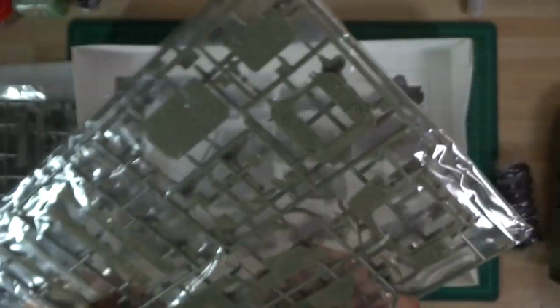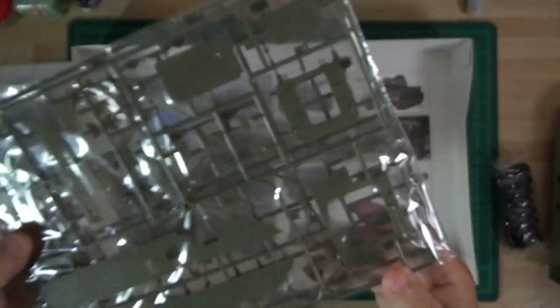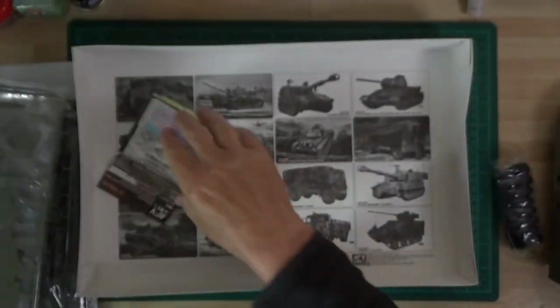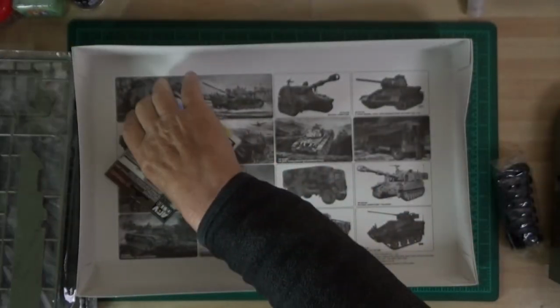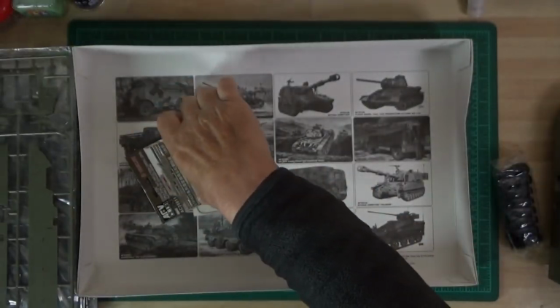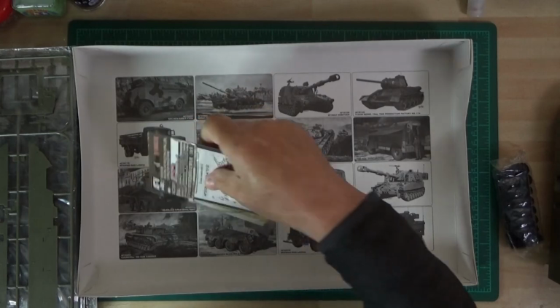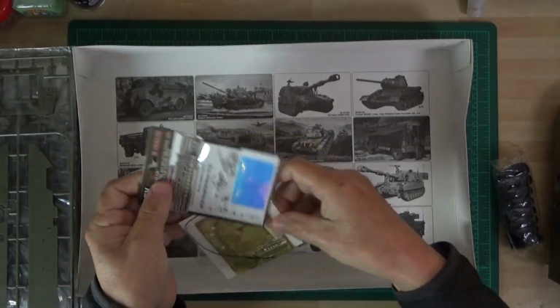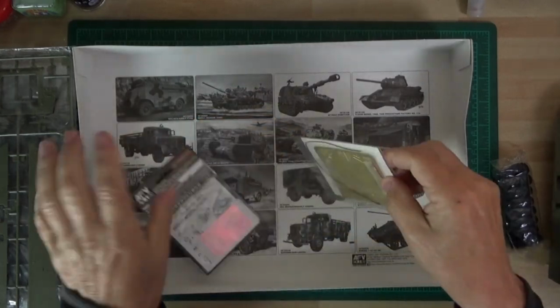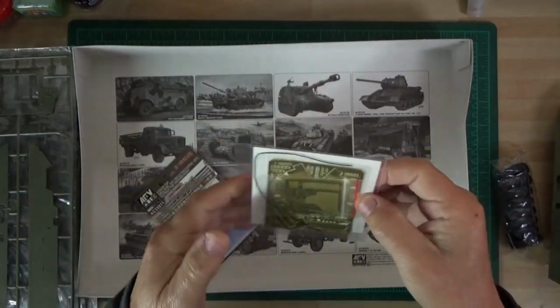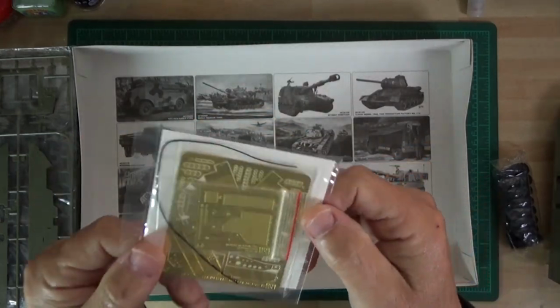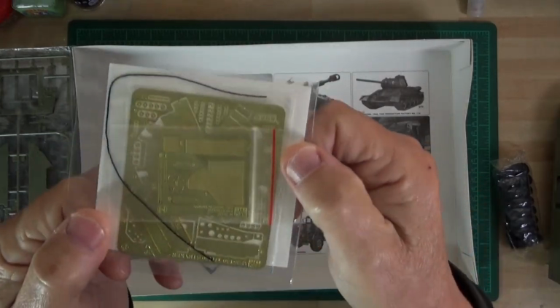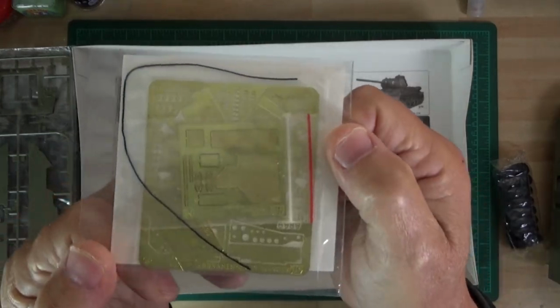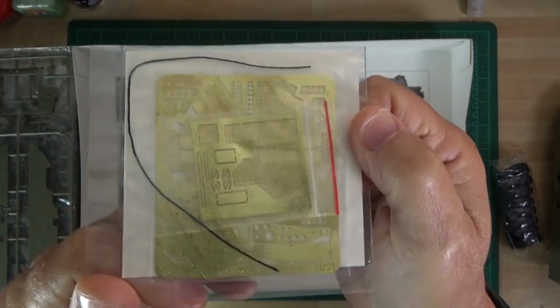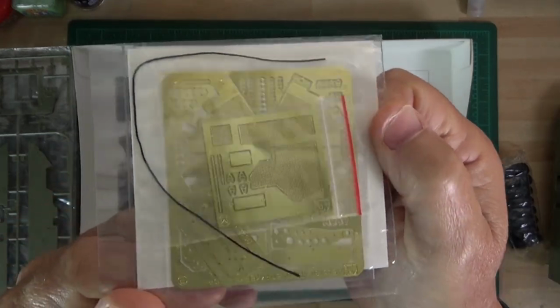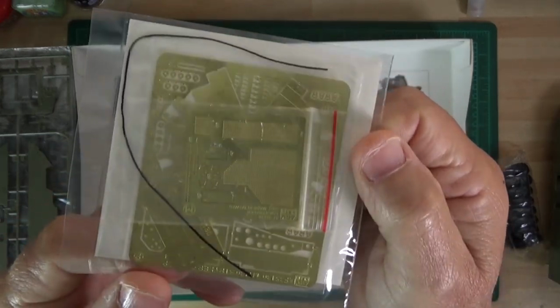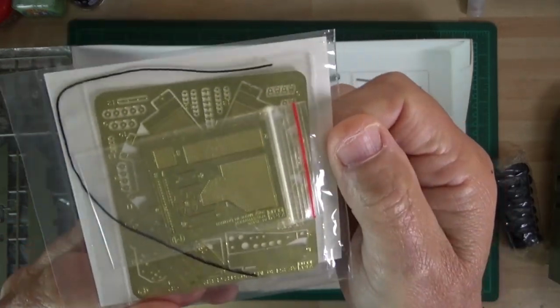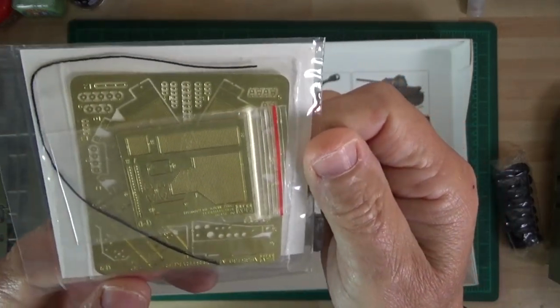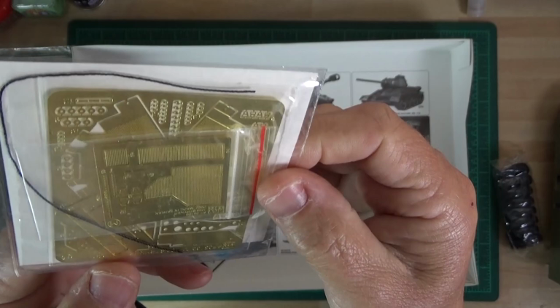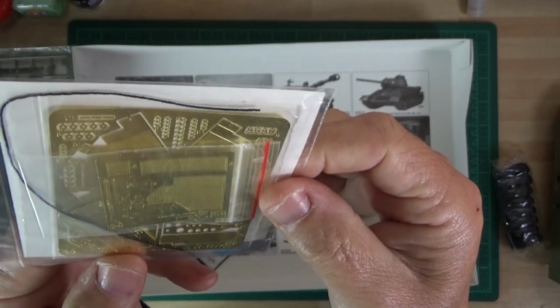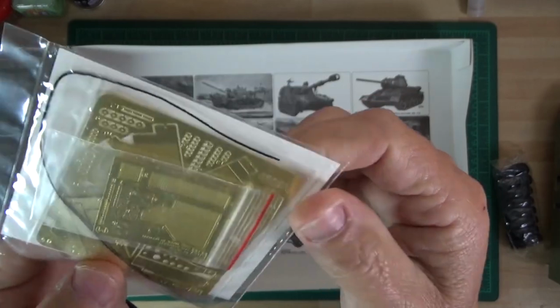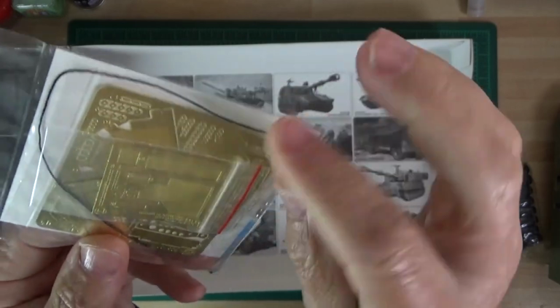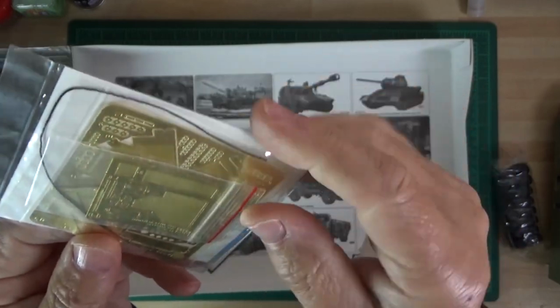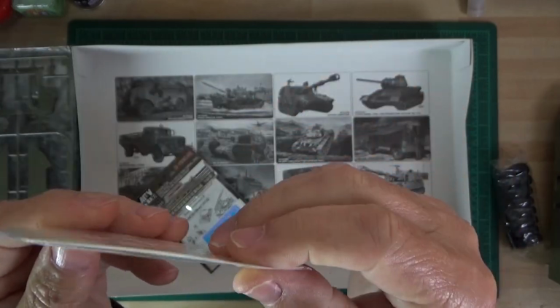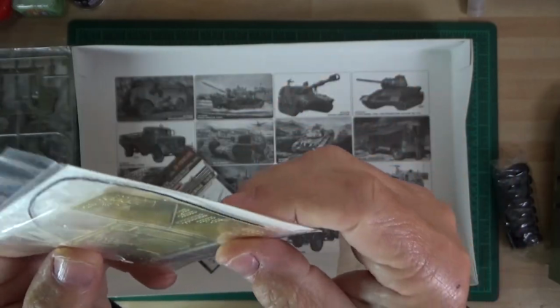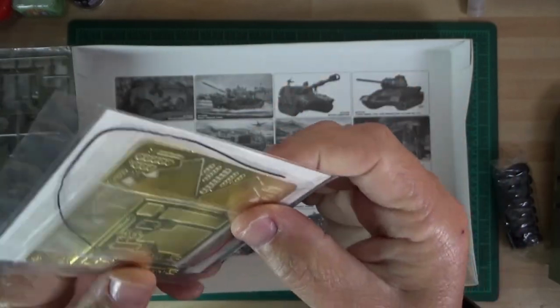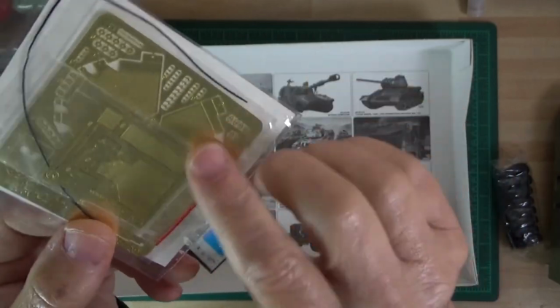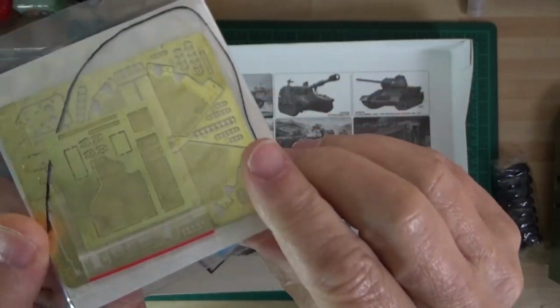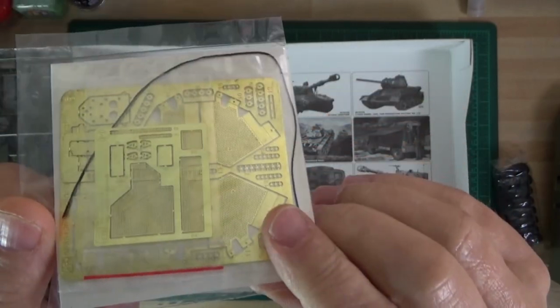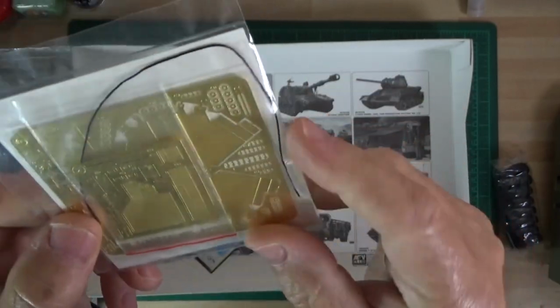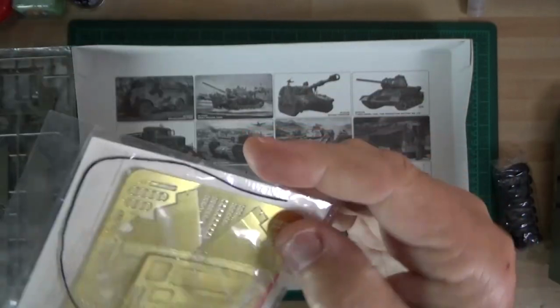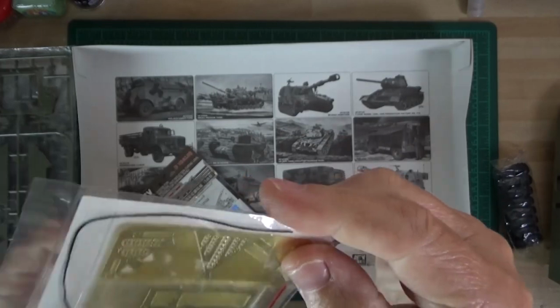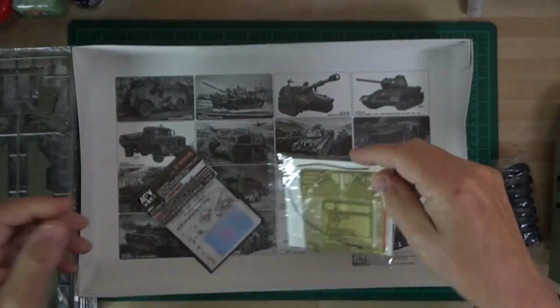The other thing you get in the kit is PE - photo-etched parts - which looks really nice, and all the actual meshes look really nice as well. That's included in the kit, which is pretty good.